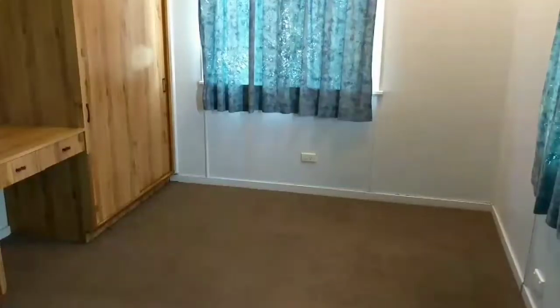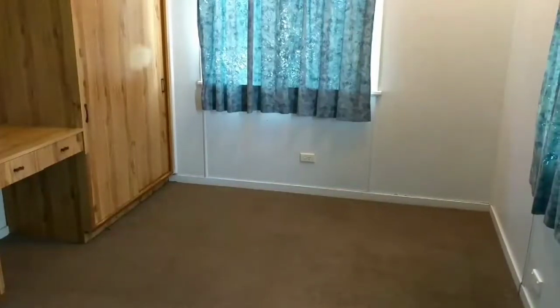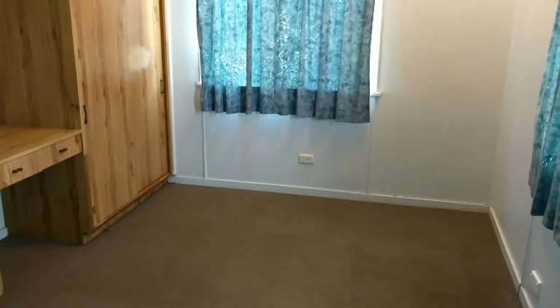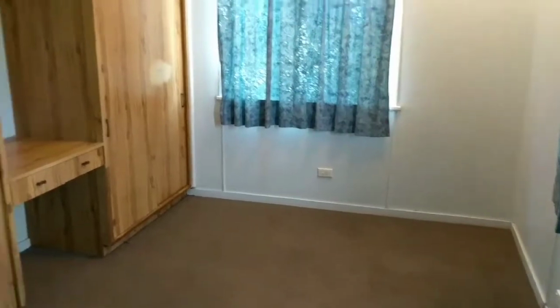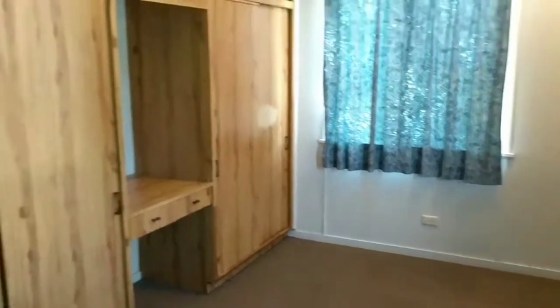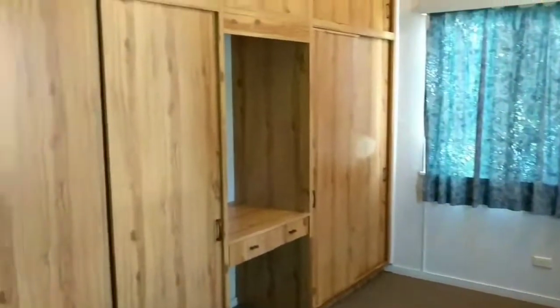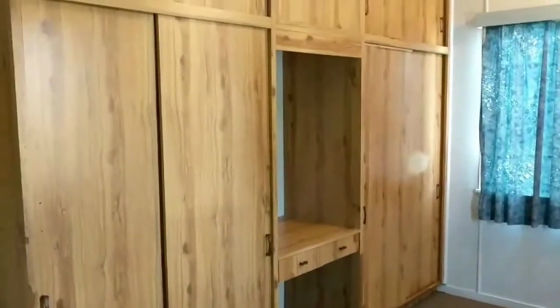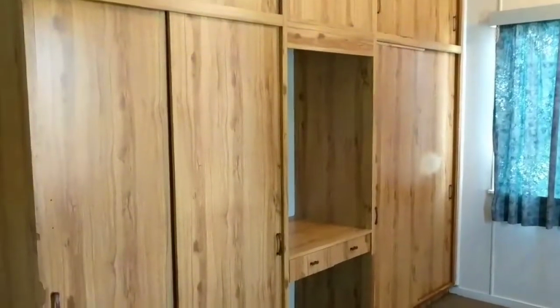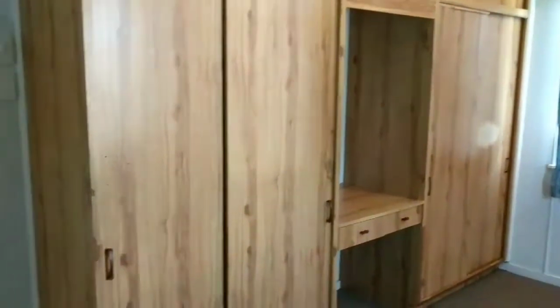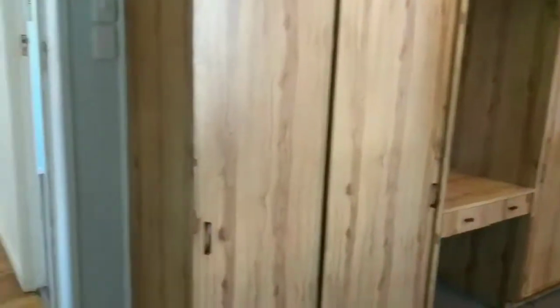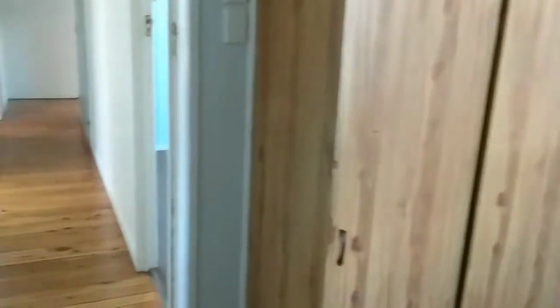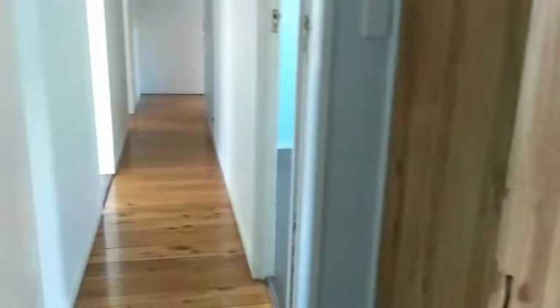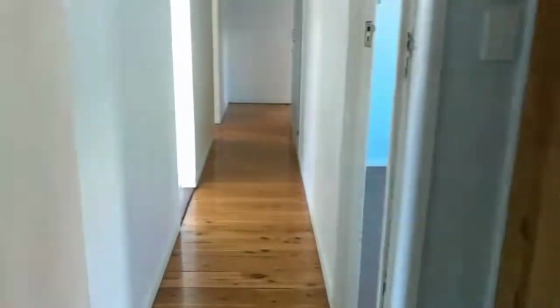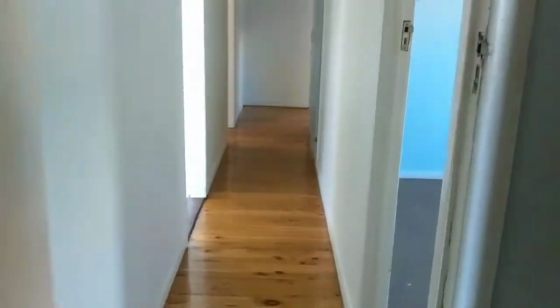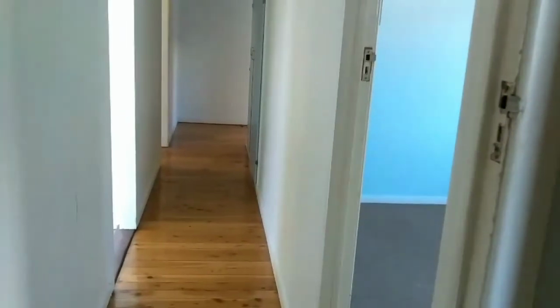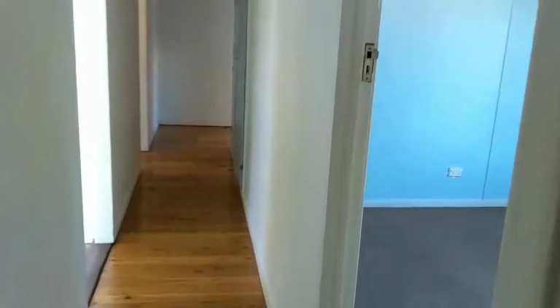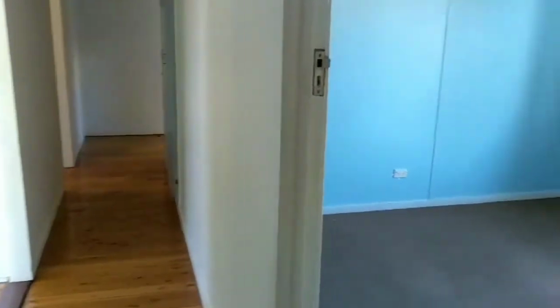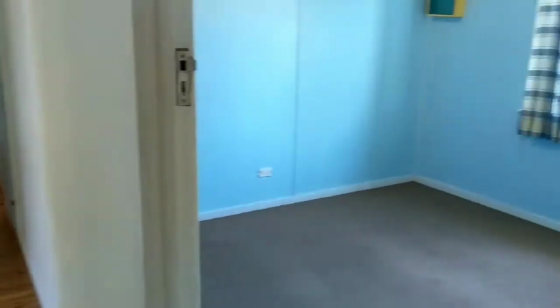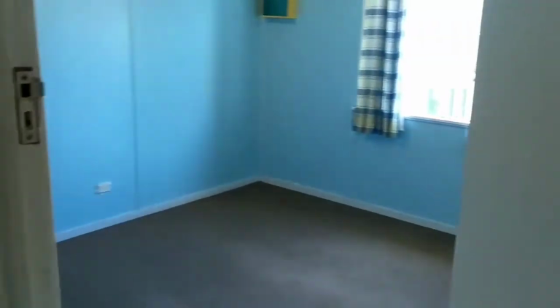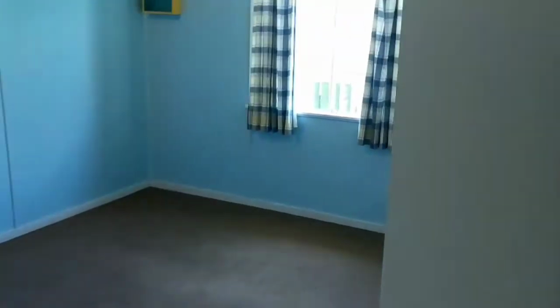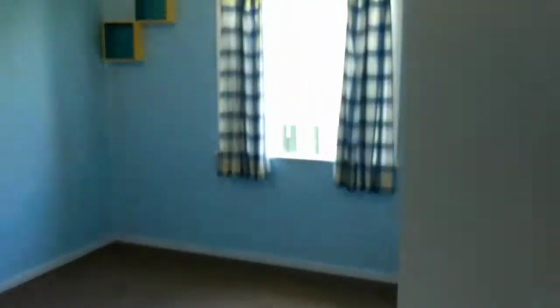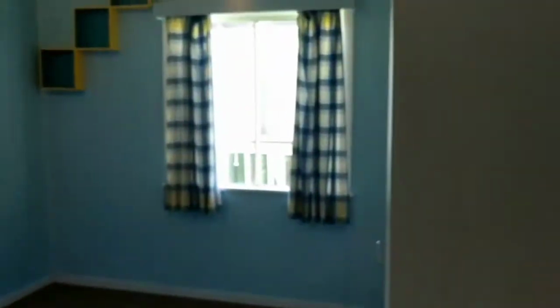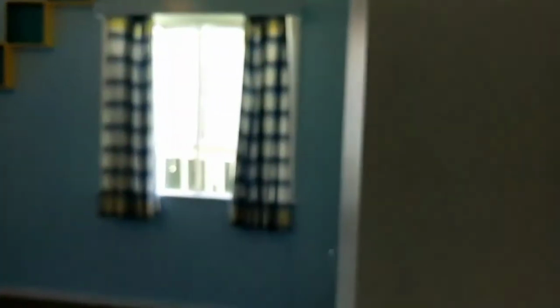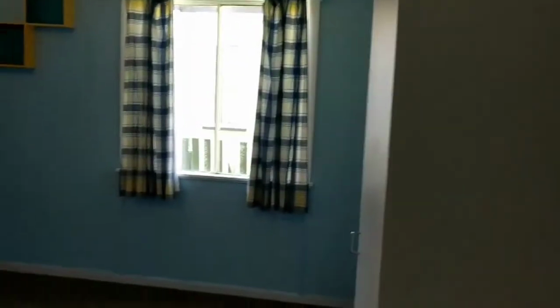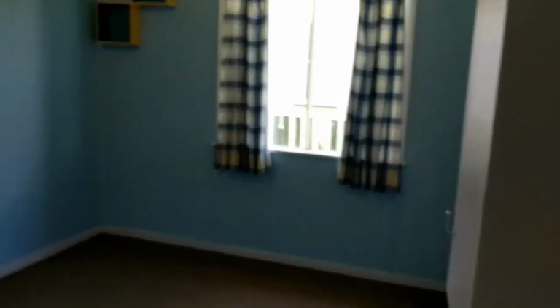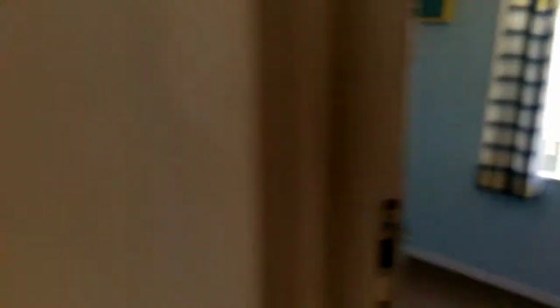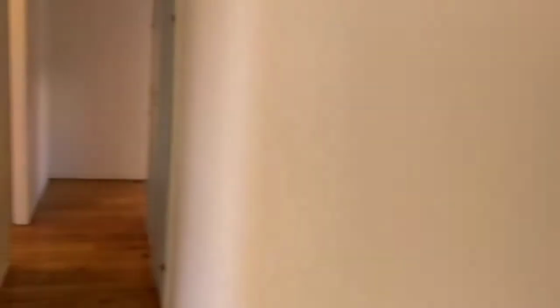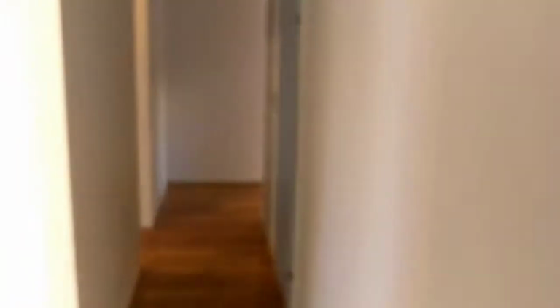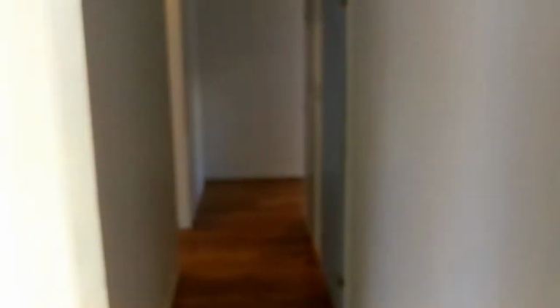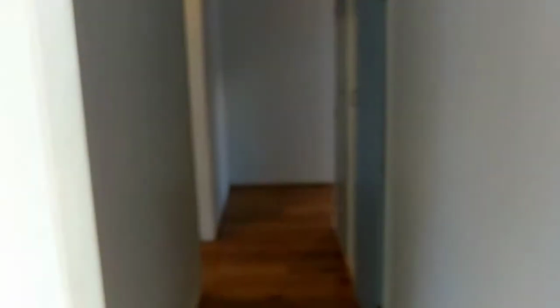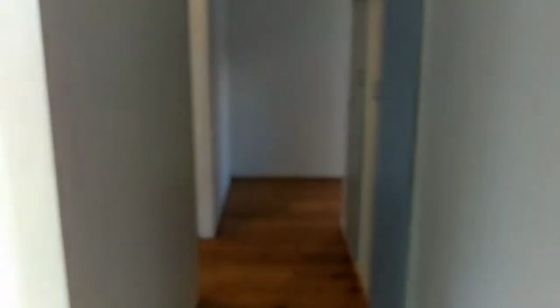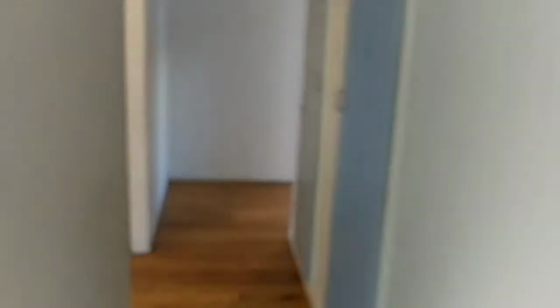Starting off in one of the bedrooms — as you can see, massive built-ins. We'll come along here, got a second bedroom here with built-ins as well. Now there's built-ins in three out of the four bedrooms in this place.